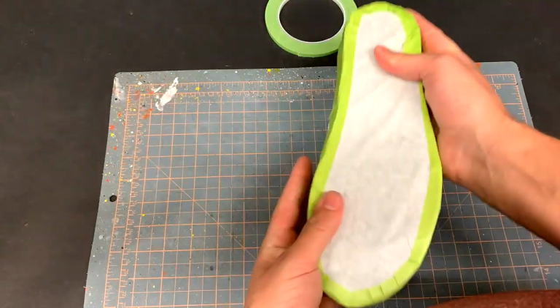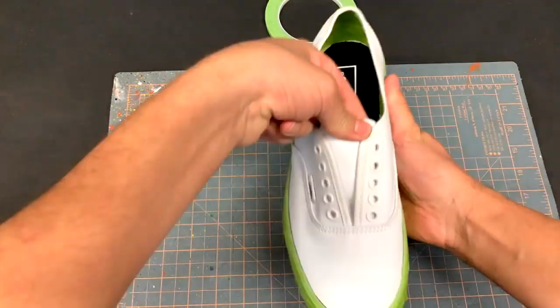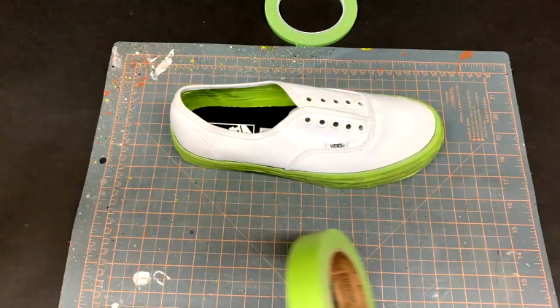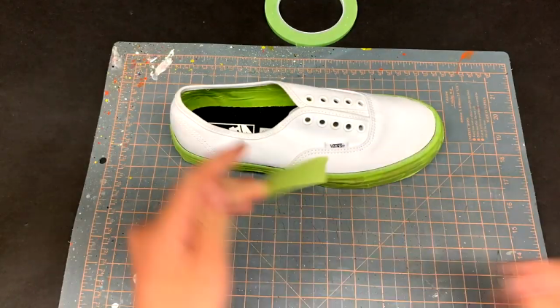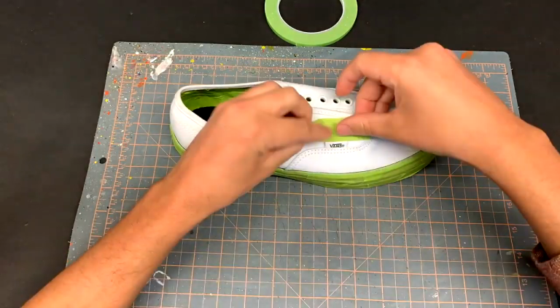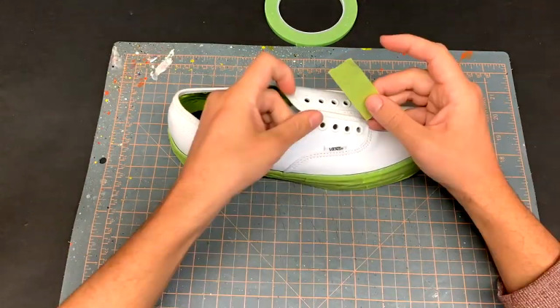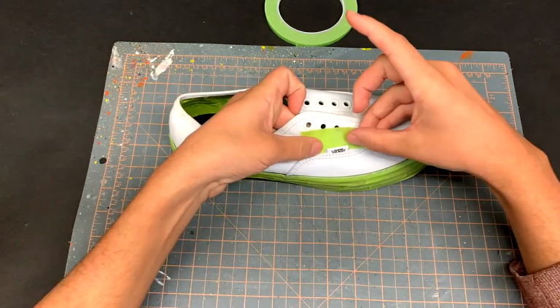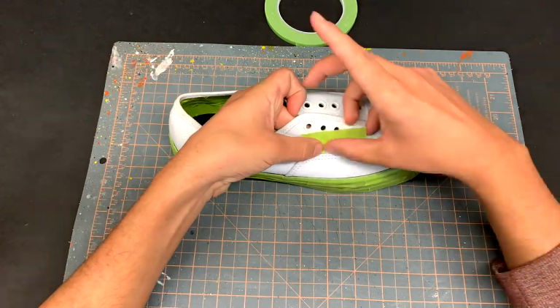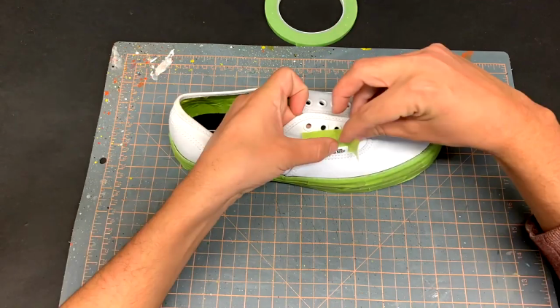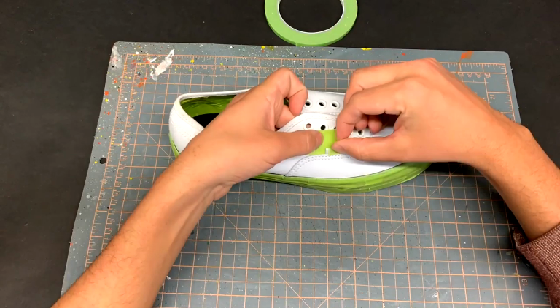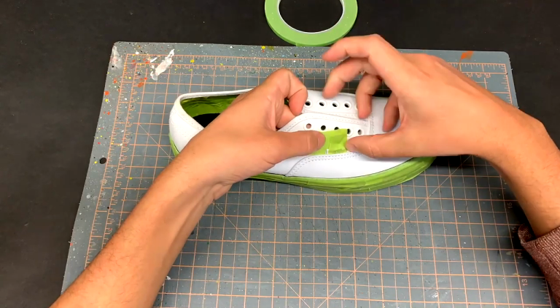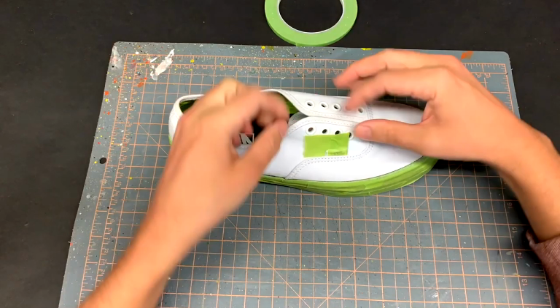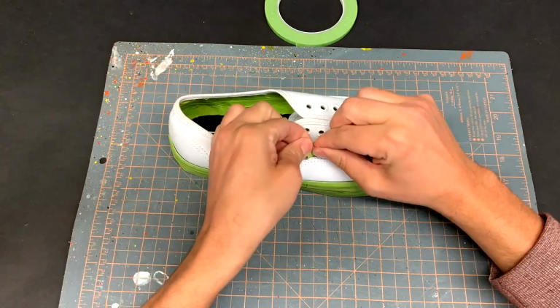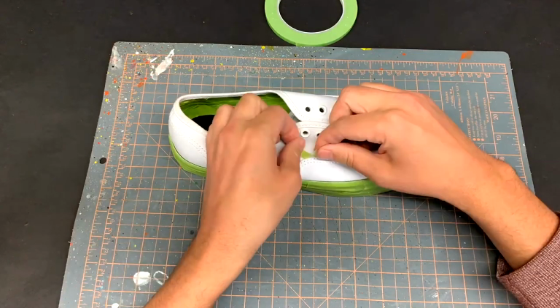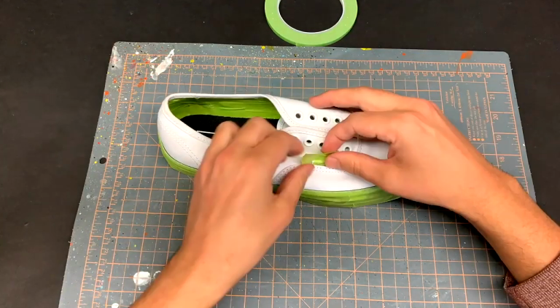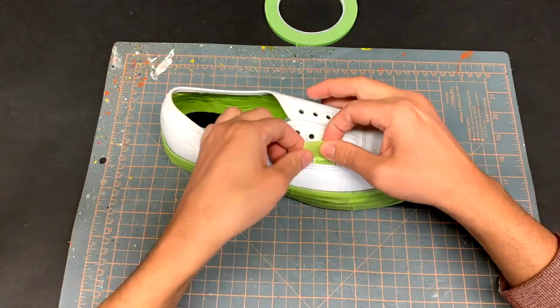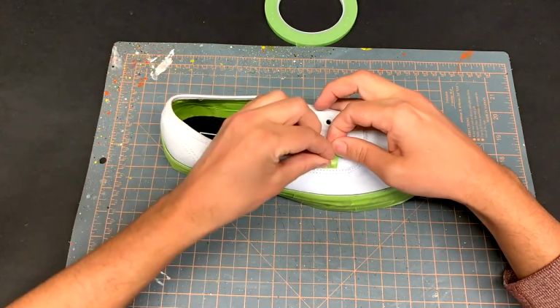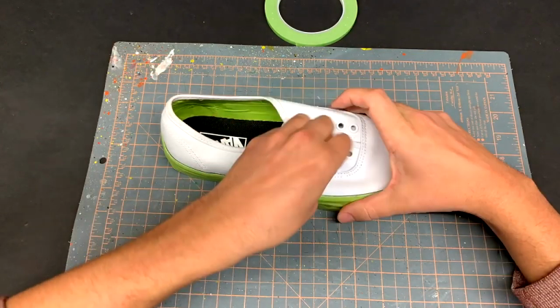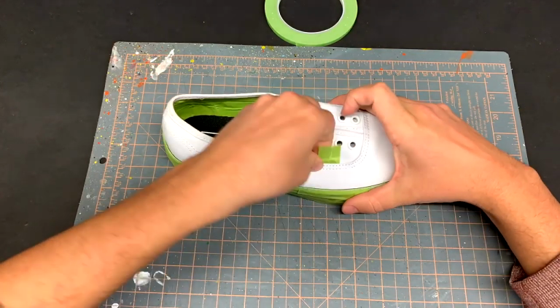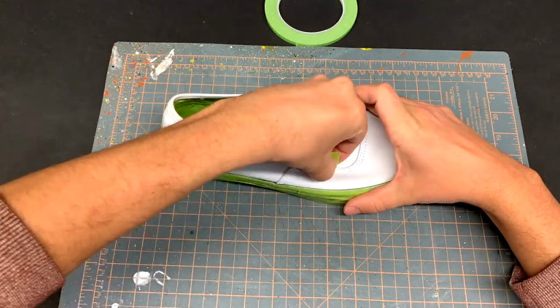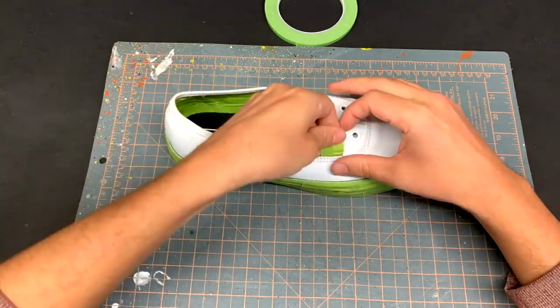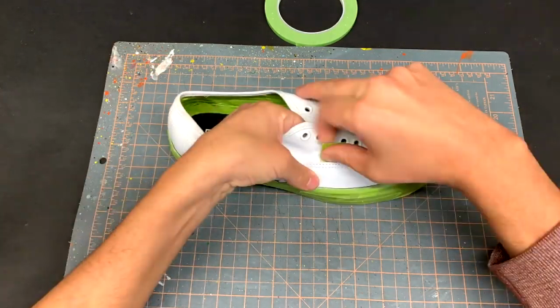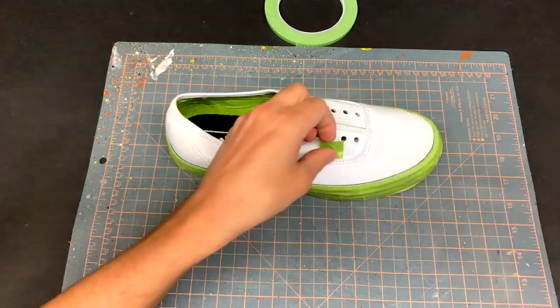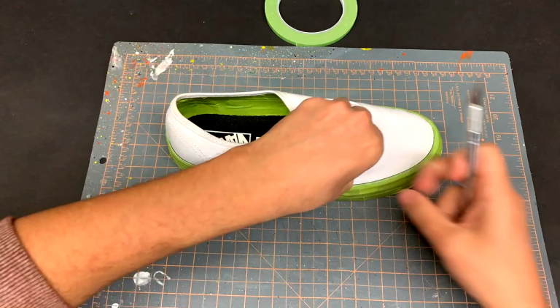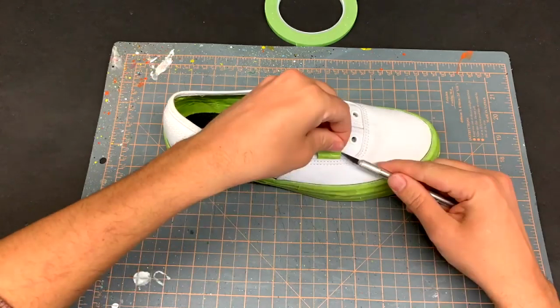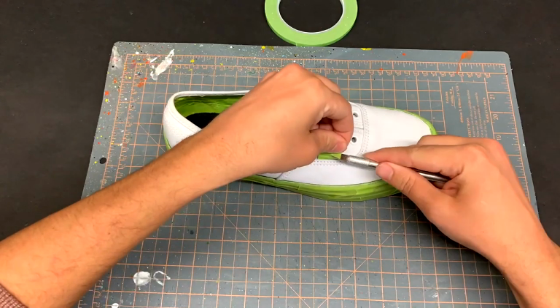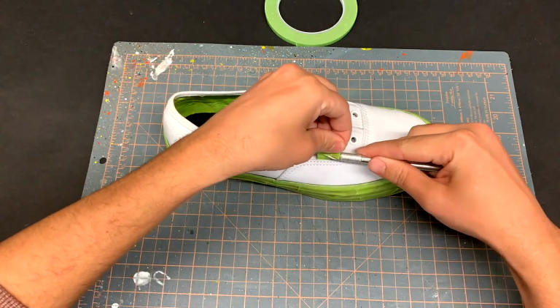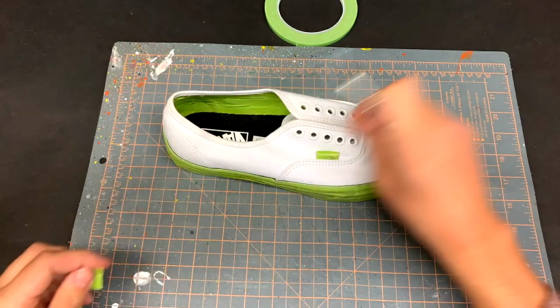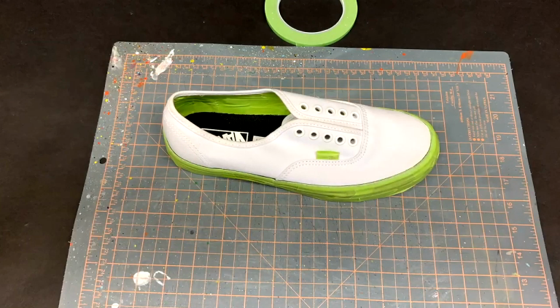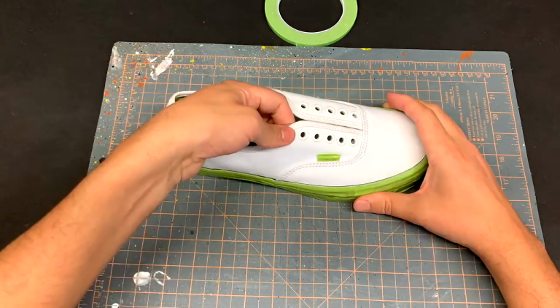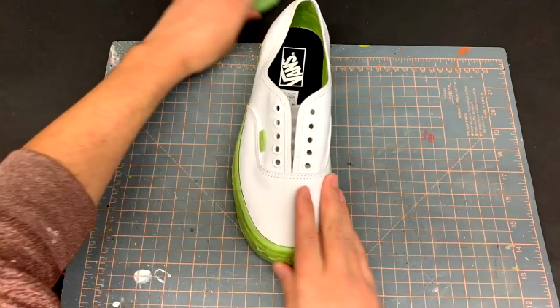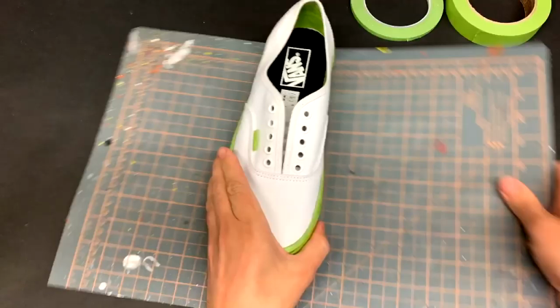I take a small strip of one inch tape, wrap it around the Vans tag. I use my nail to press the tape to itself above the tag and then cut off the excess tape.